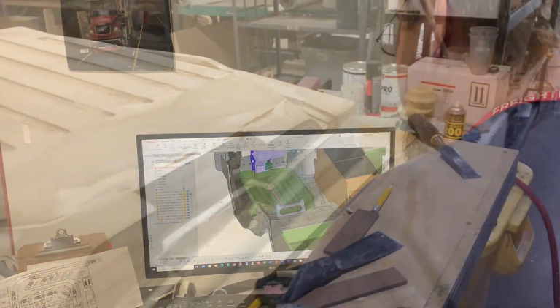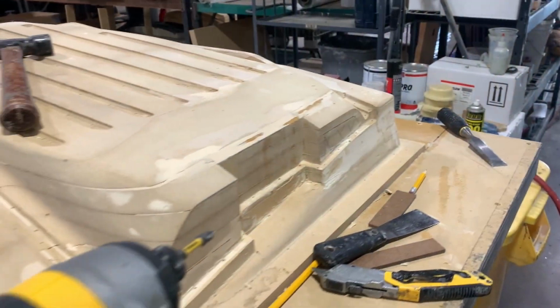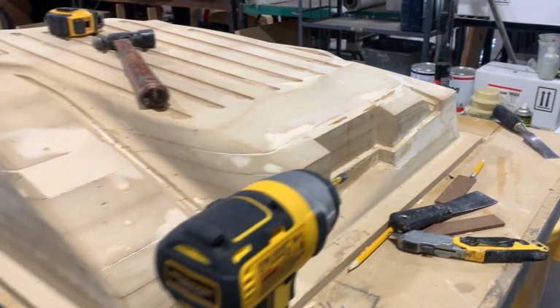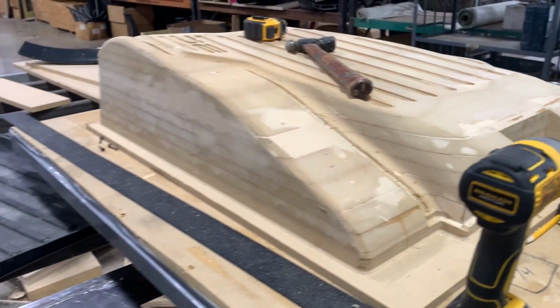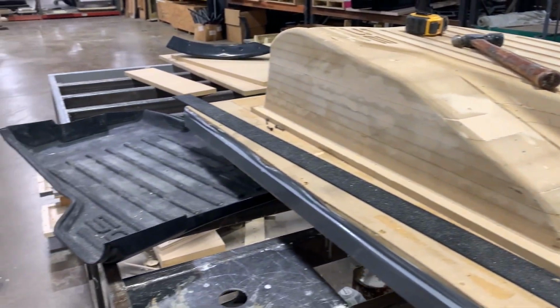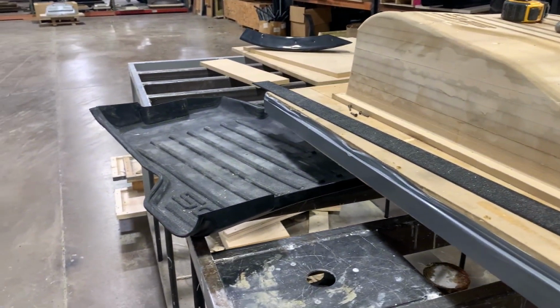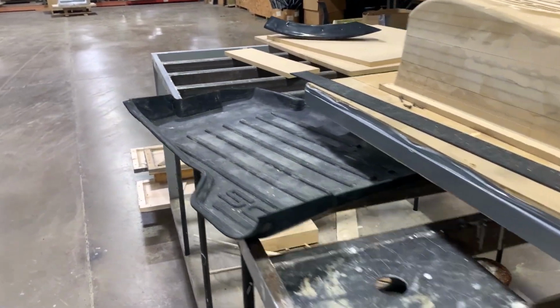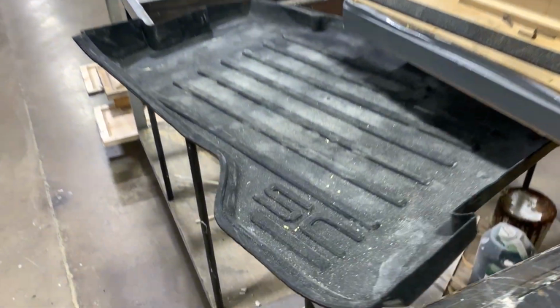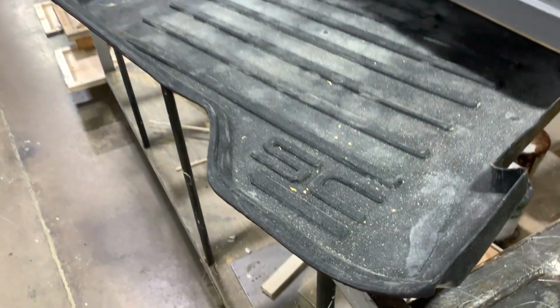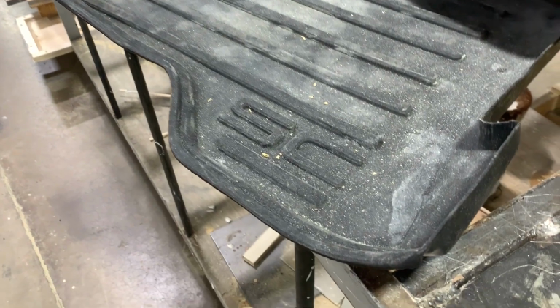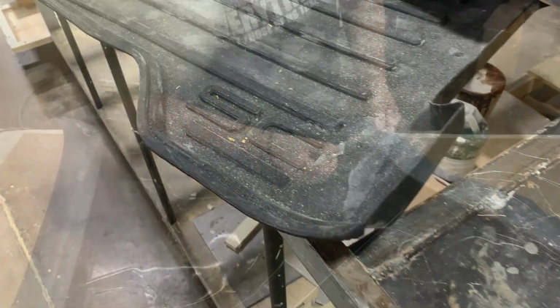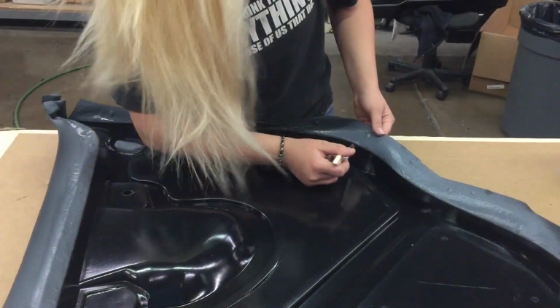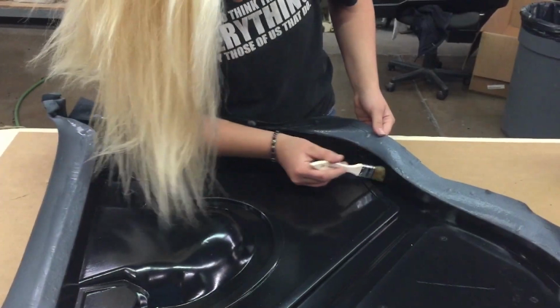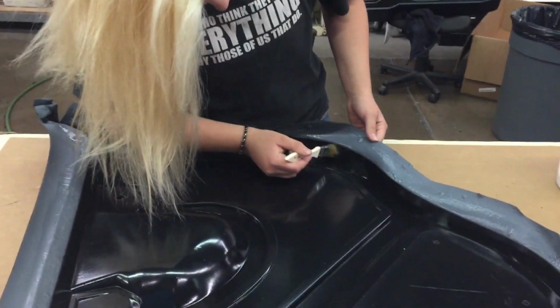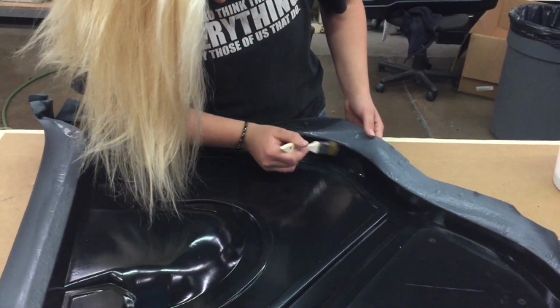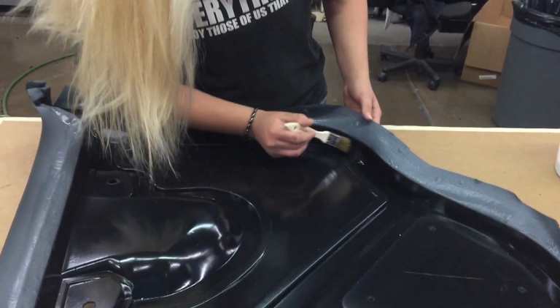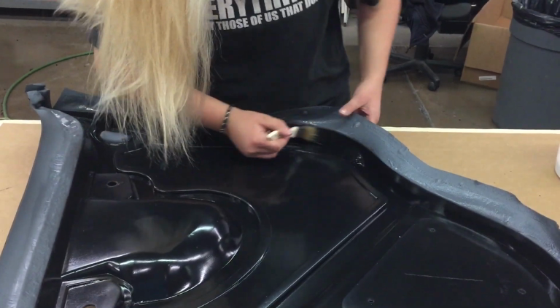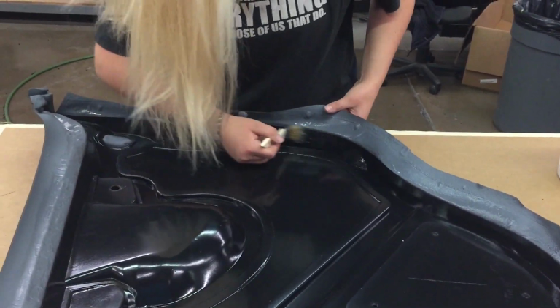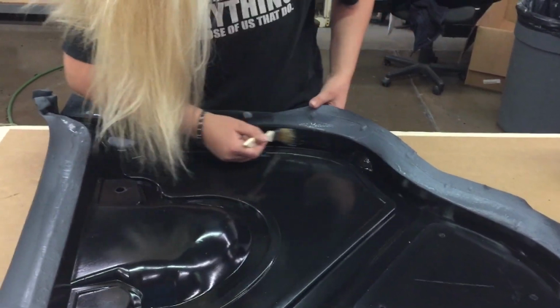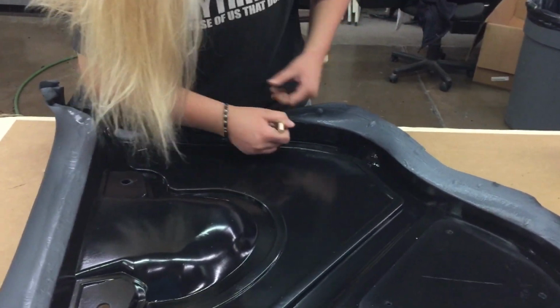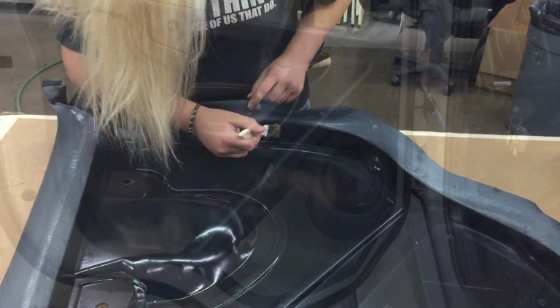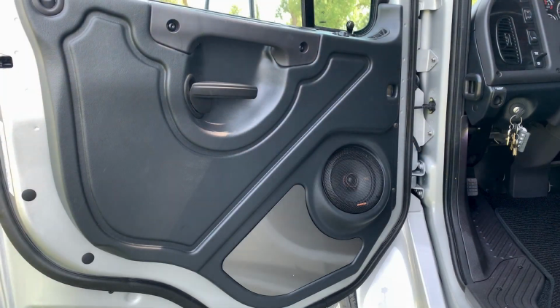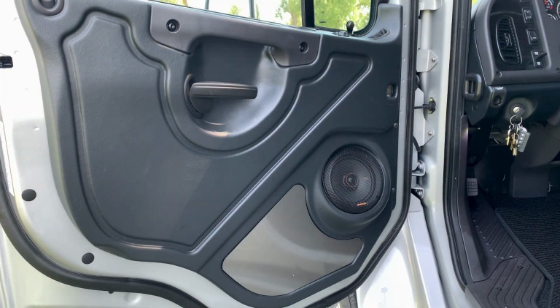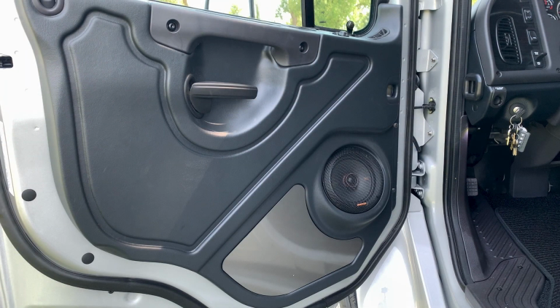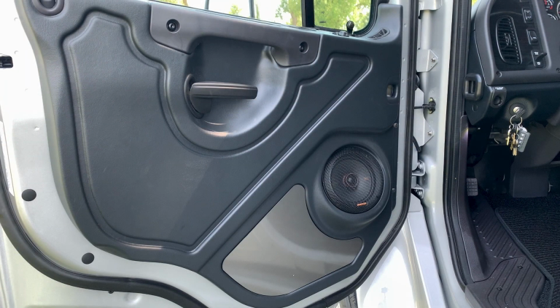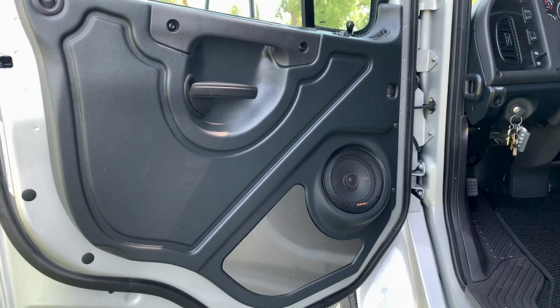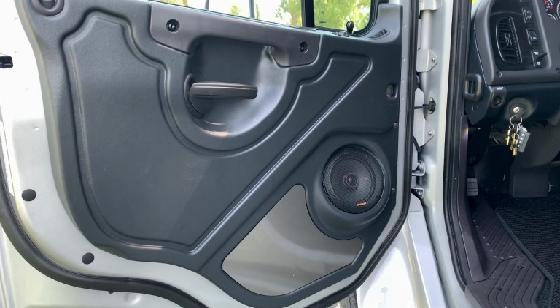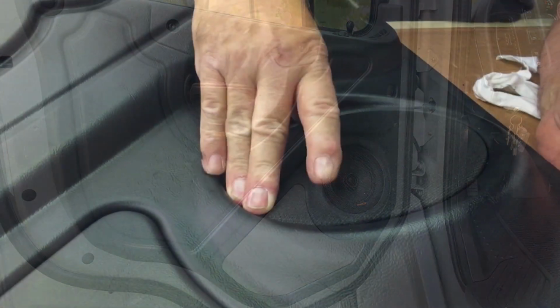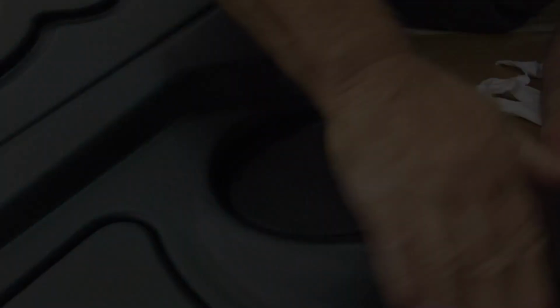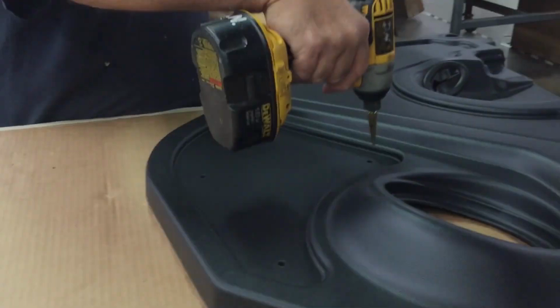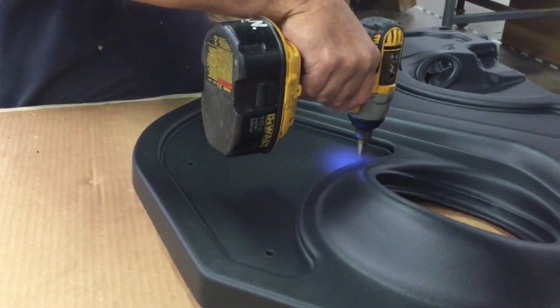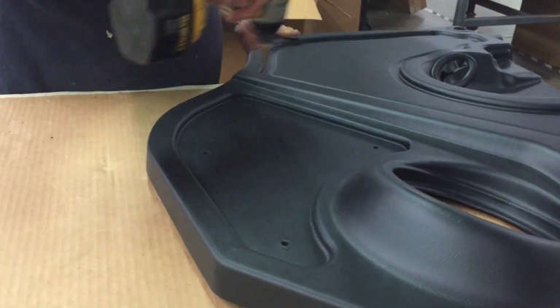Our skilled designers and engineers collaborate to bring new visions to life. Our team ensures that every piece seamlessly integrates into the truck's interior. The result? Impeccable truck interiors that redefine luxury and functionality.